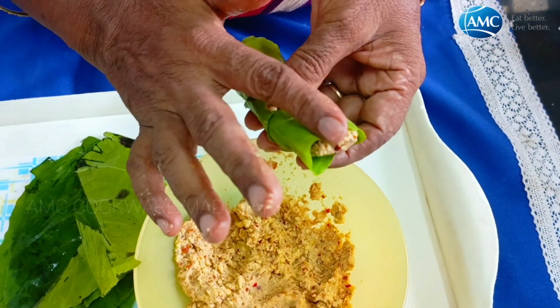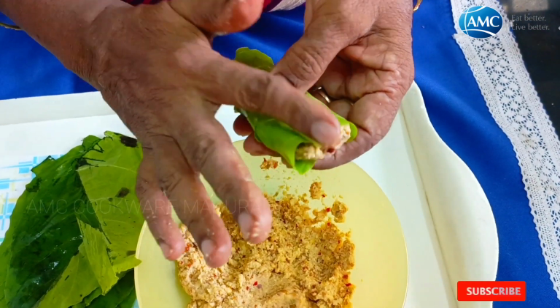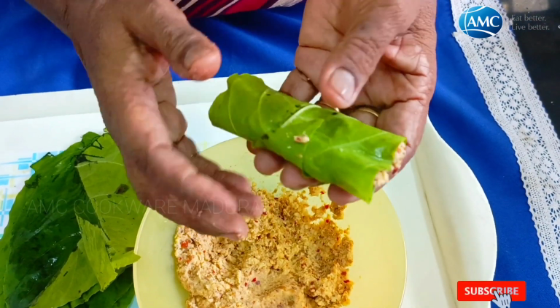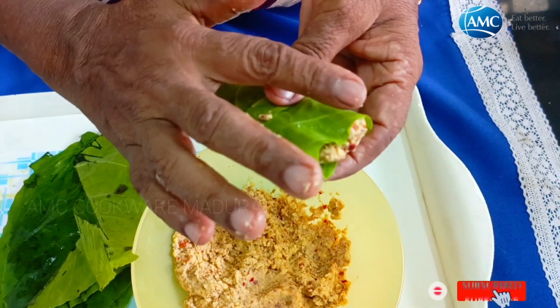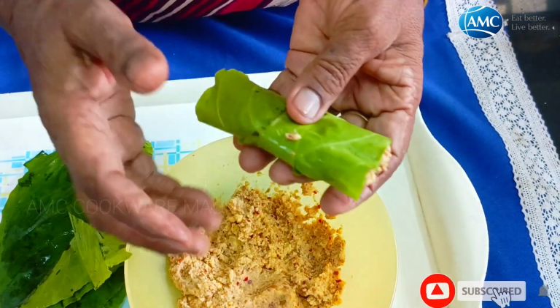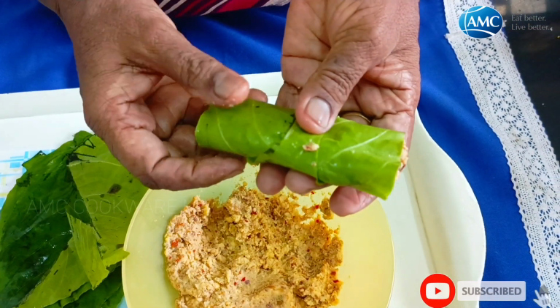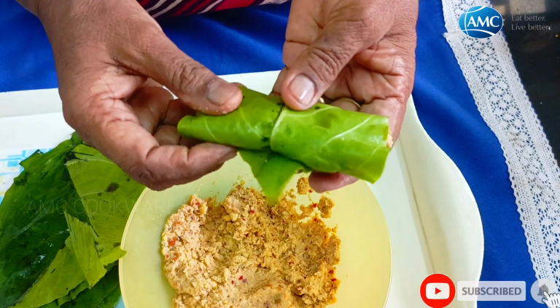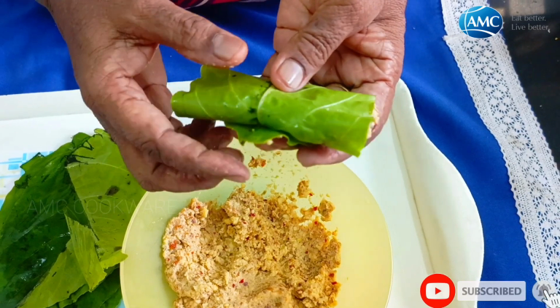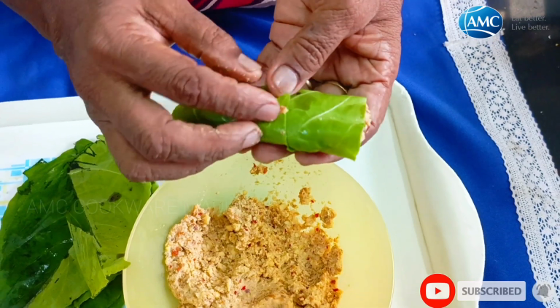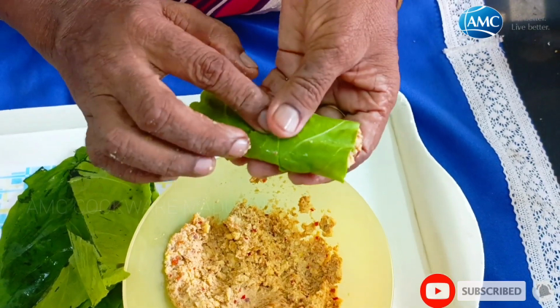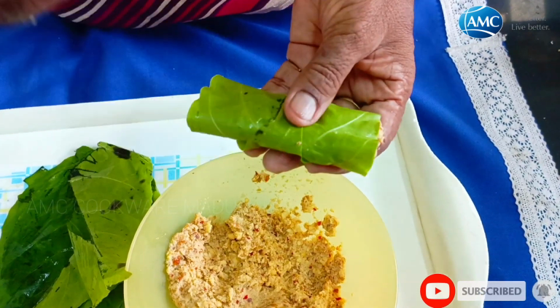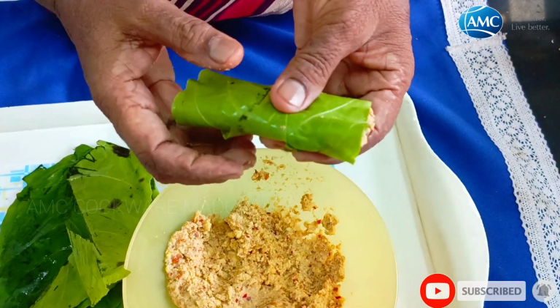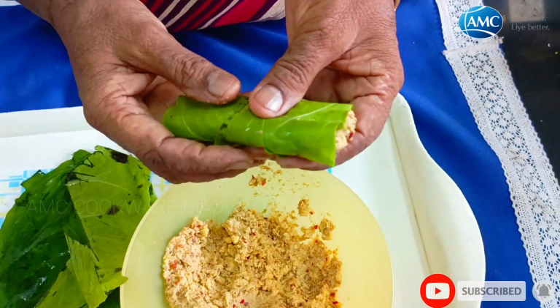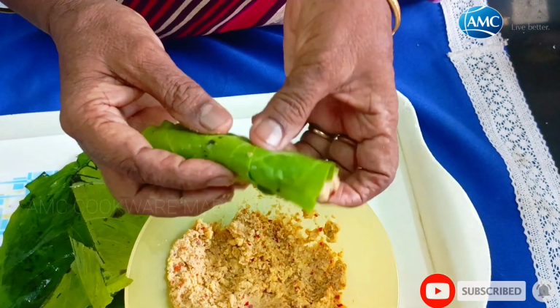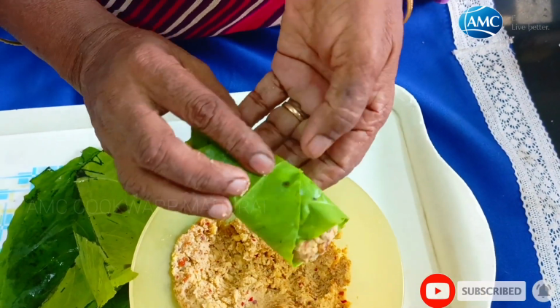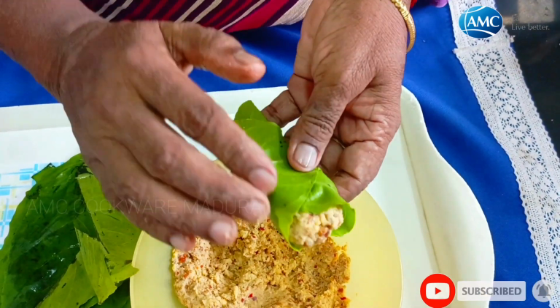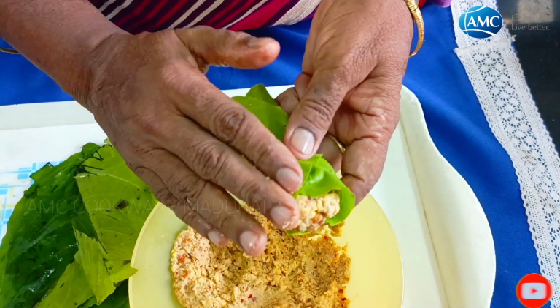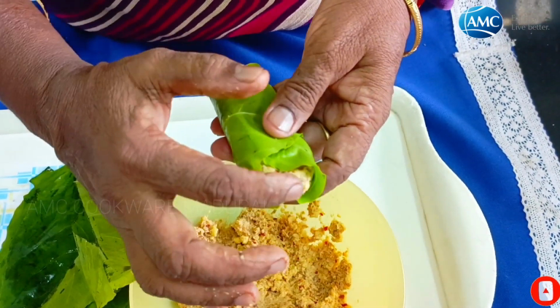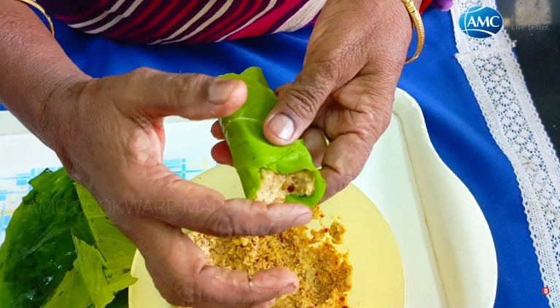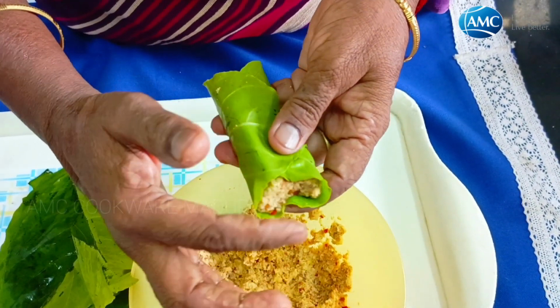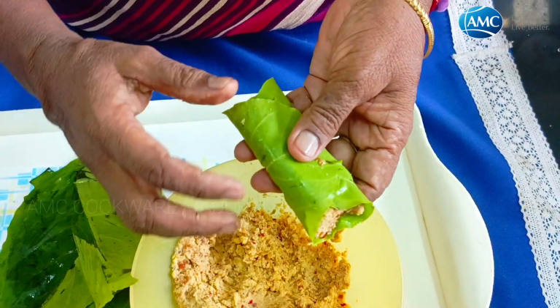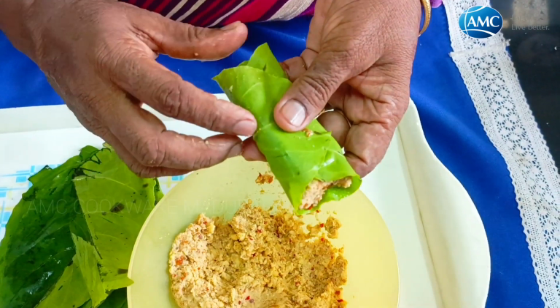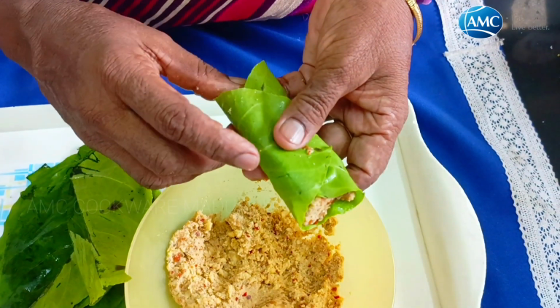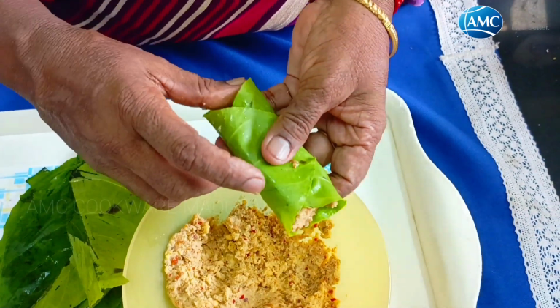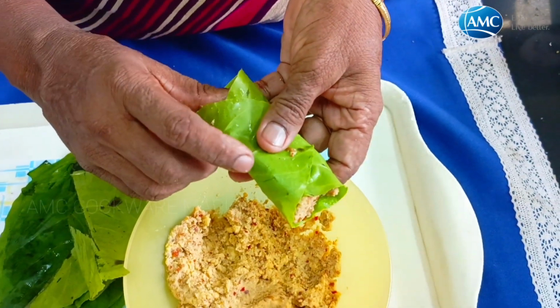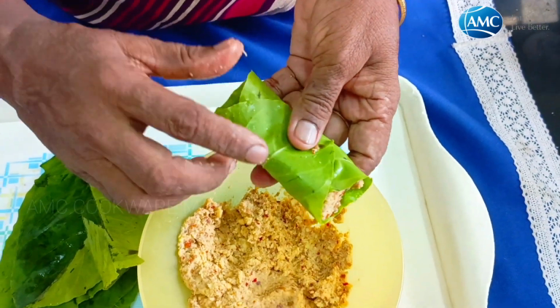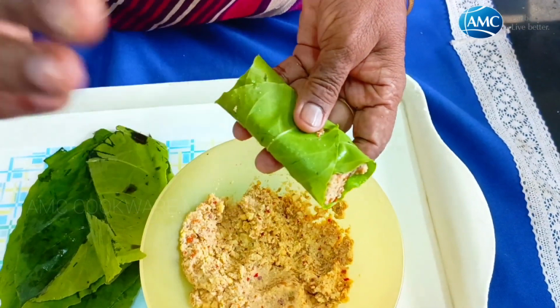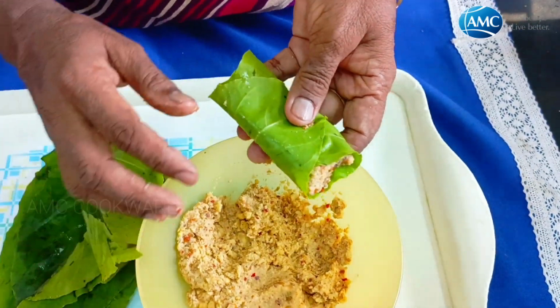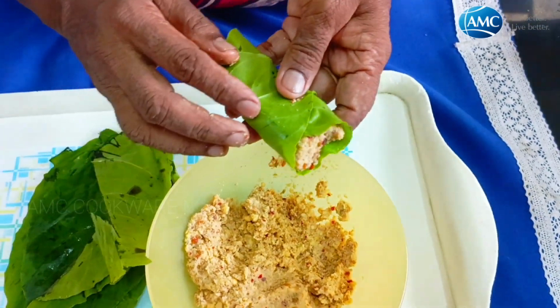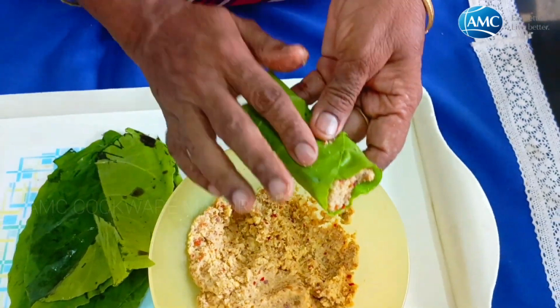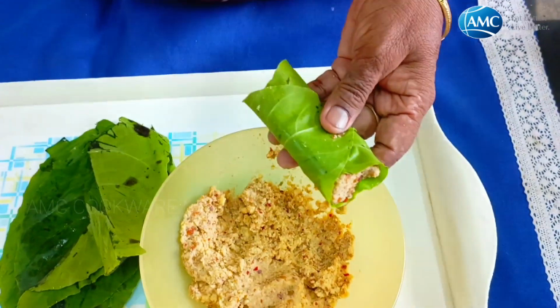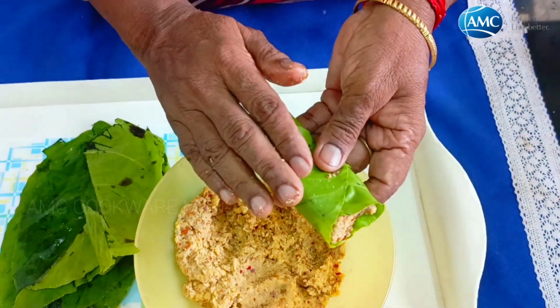We will eat this with some salt and we will eat it with the bread. It is not the protein. You can eat it with a lot of protein.